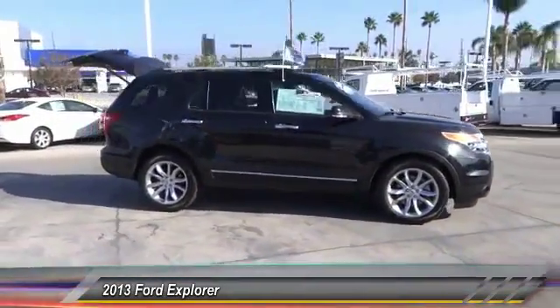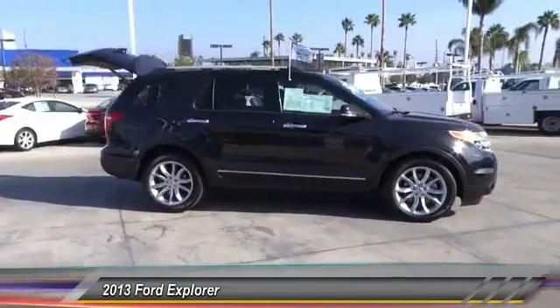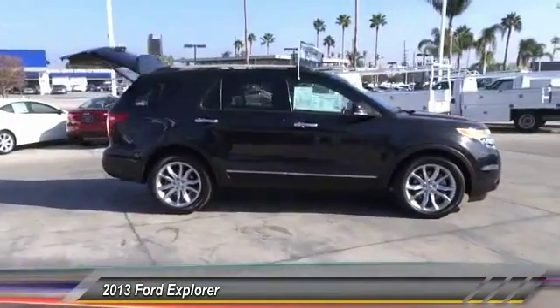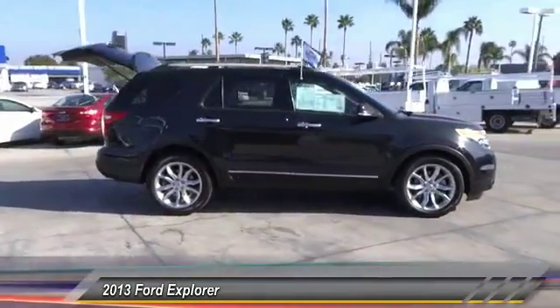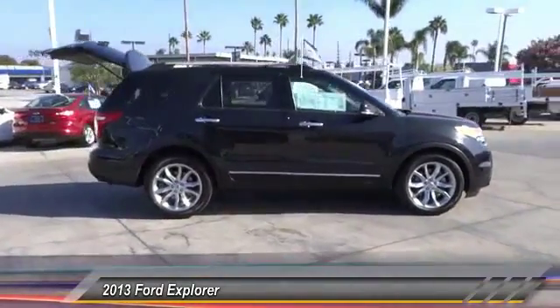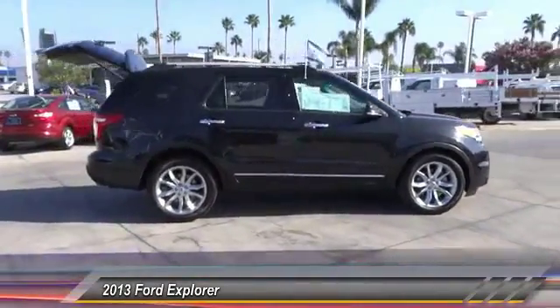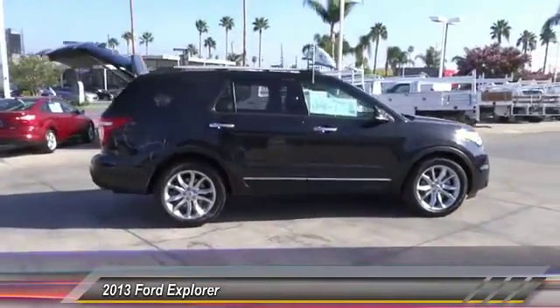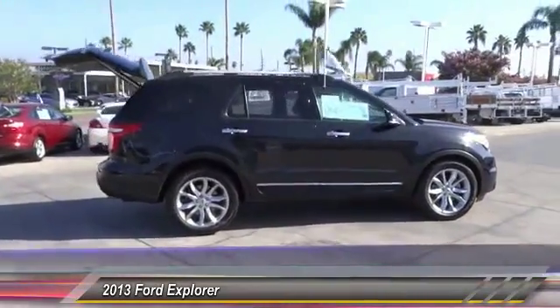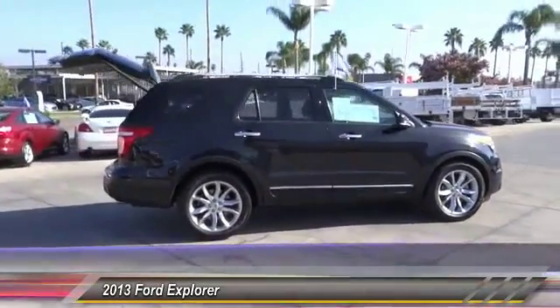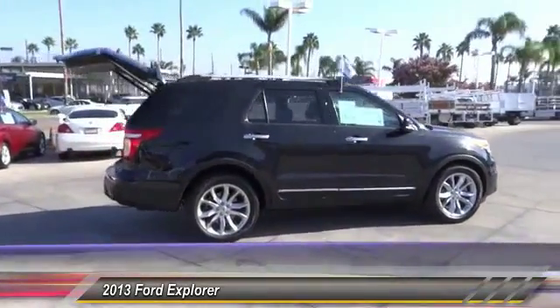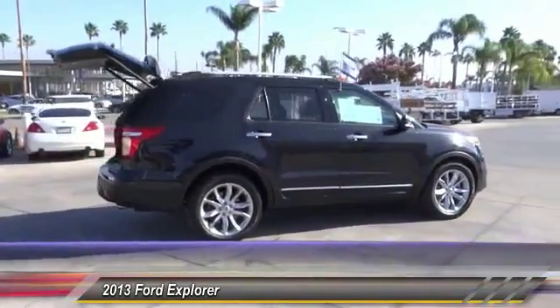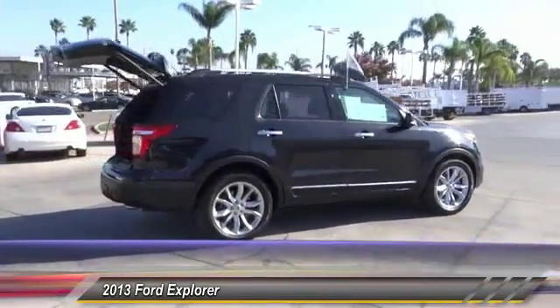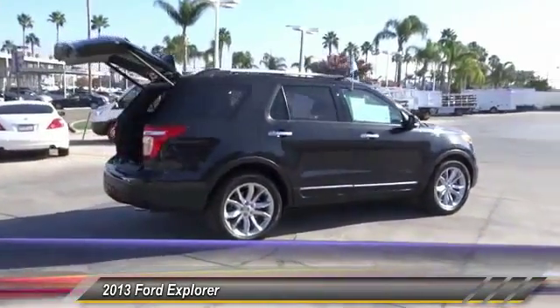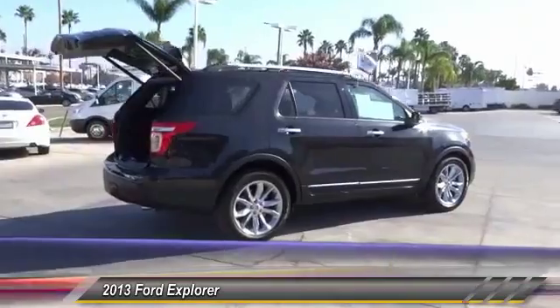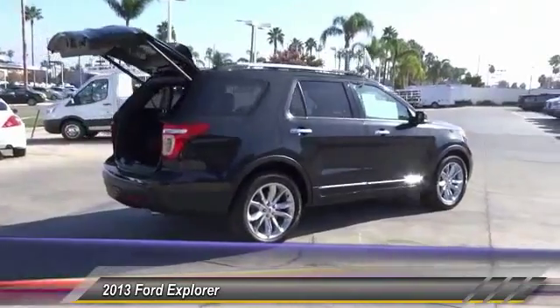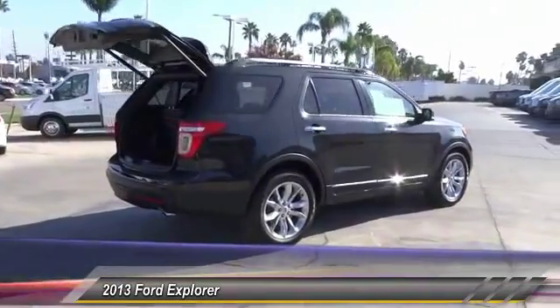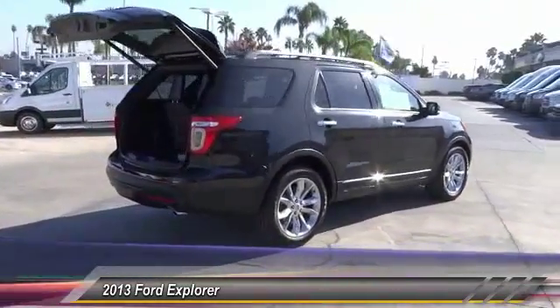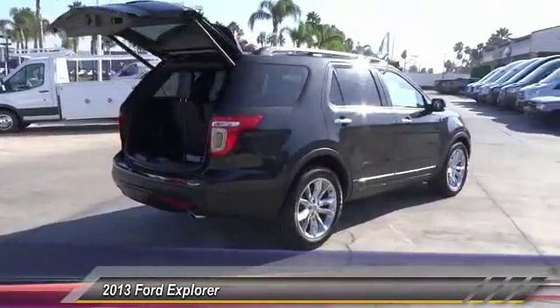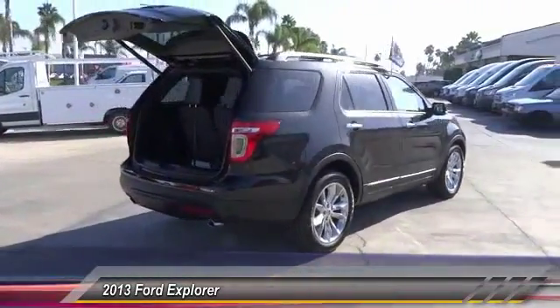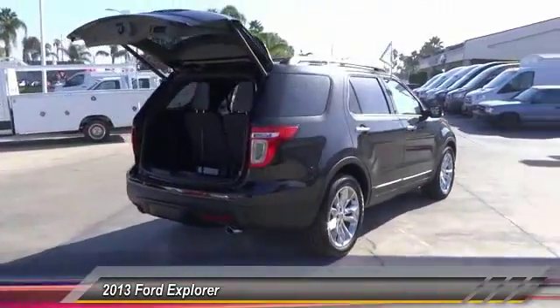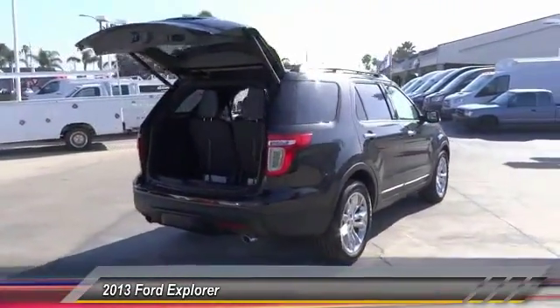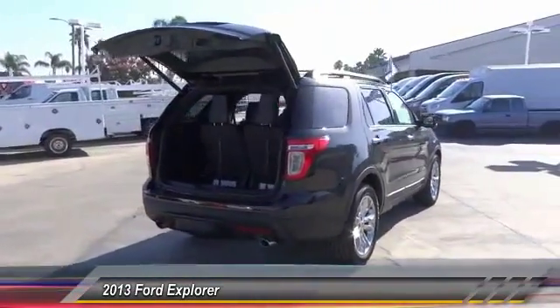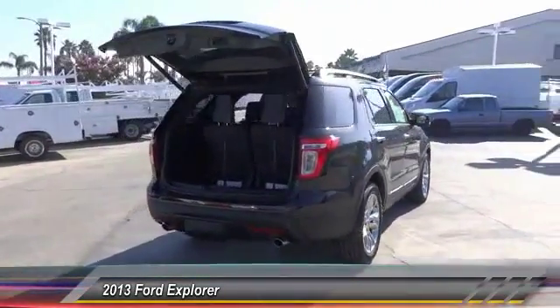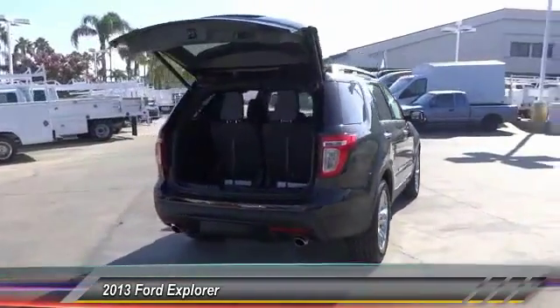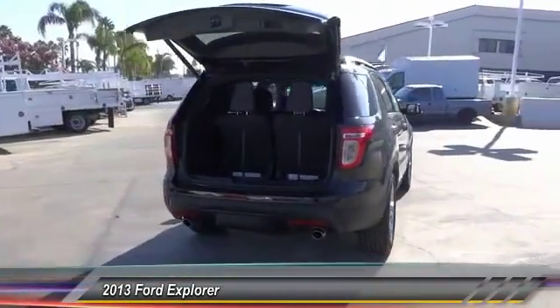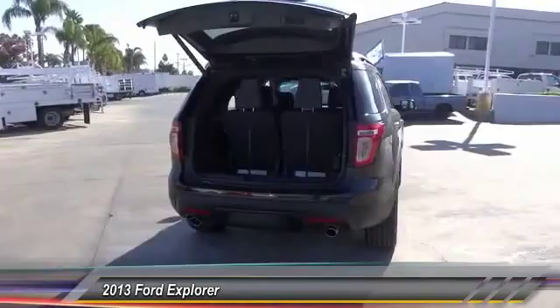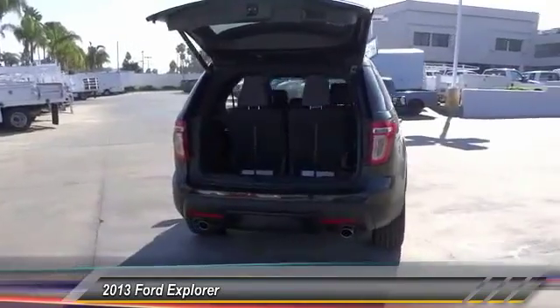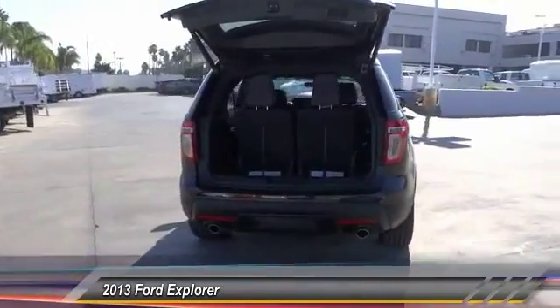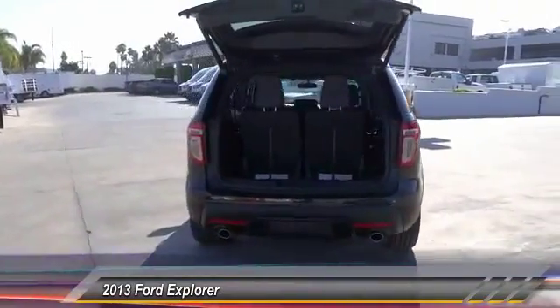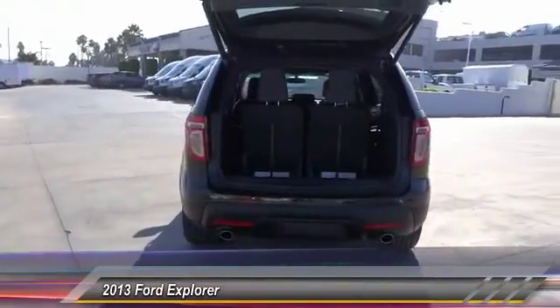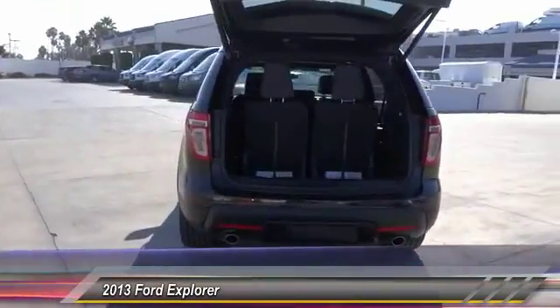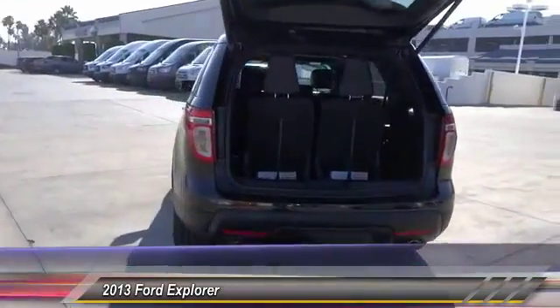Steering wheel audio controls, keyless entry, backup camera, traction control, leather-wrapped steering wheel, Bluetooth, alloy wheels, power steering, air conditioning, front automatic stability control.